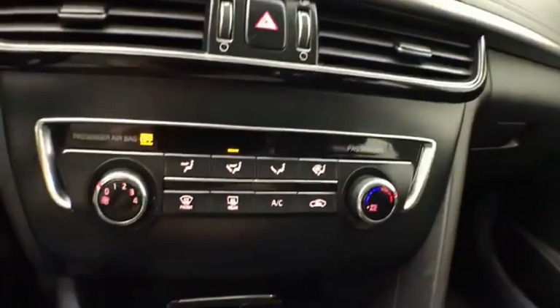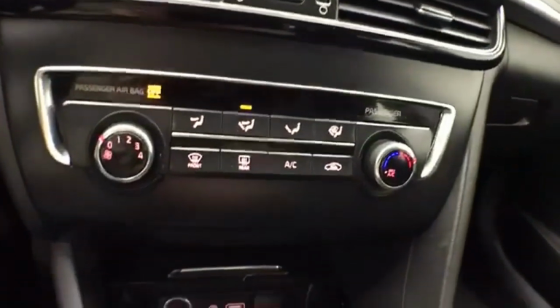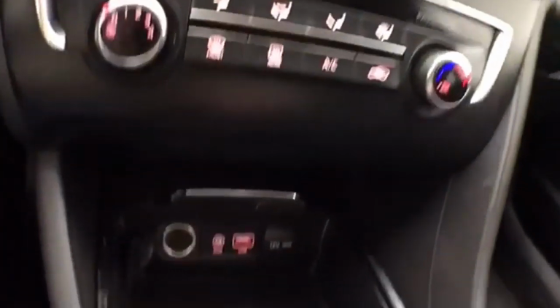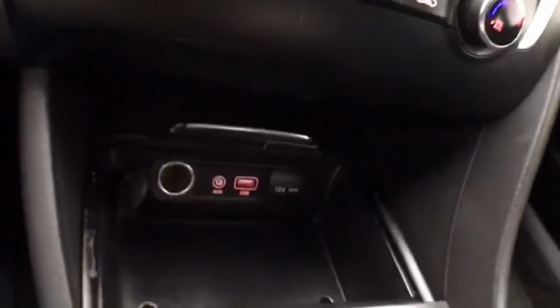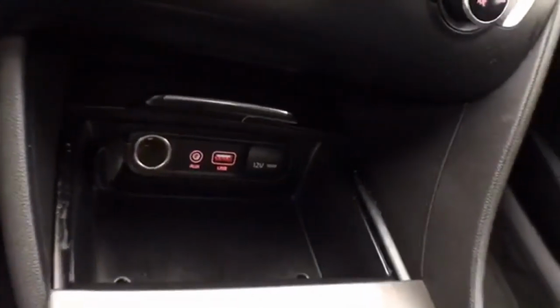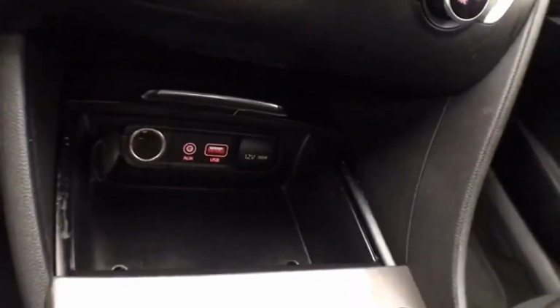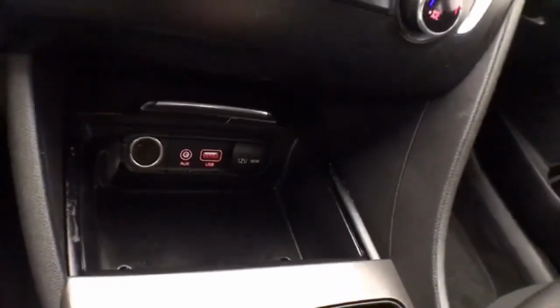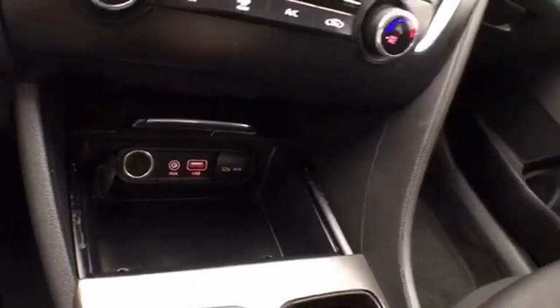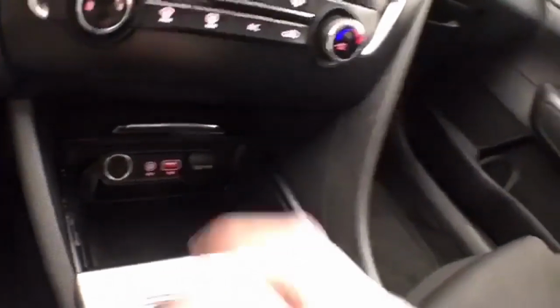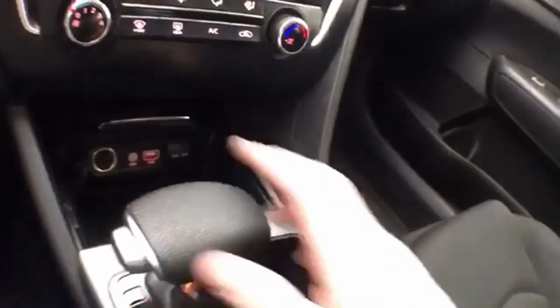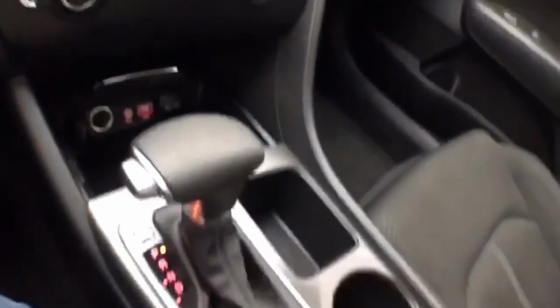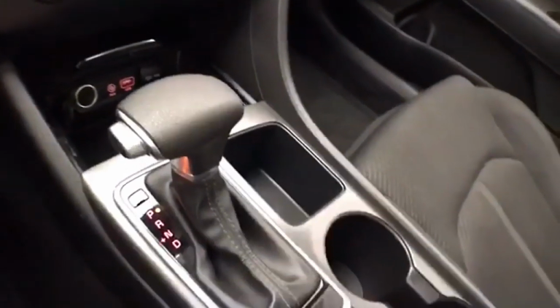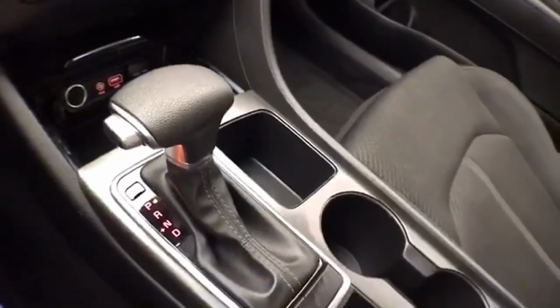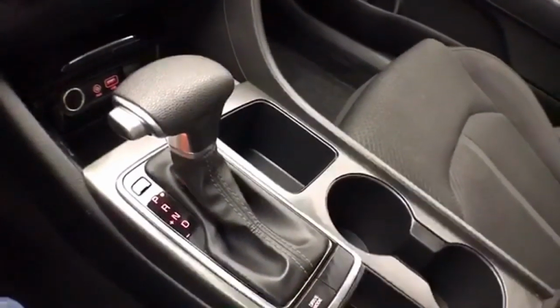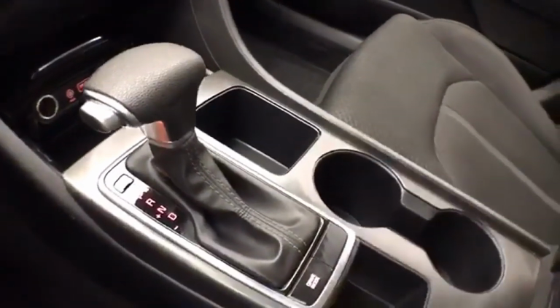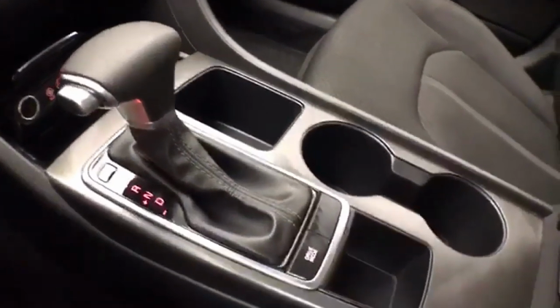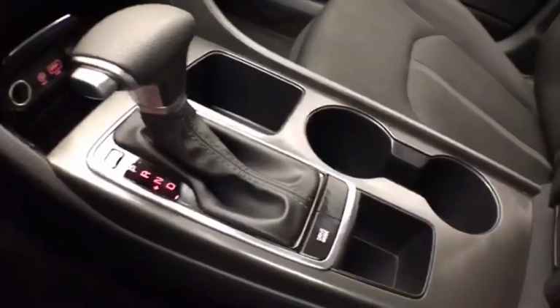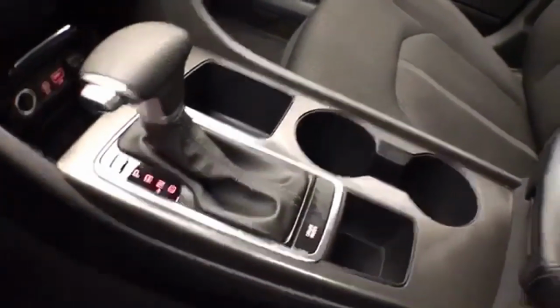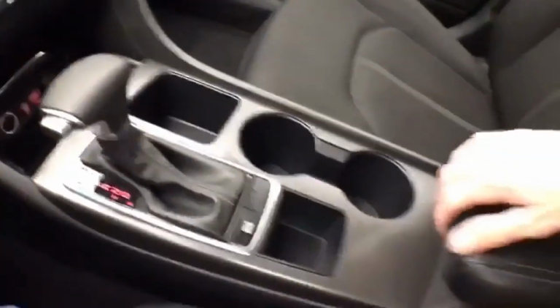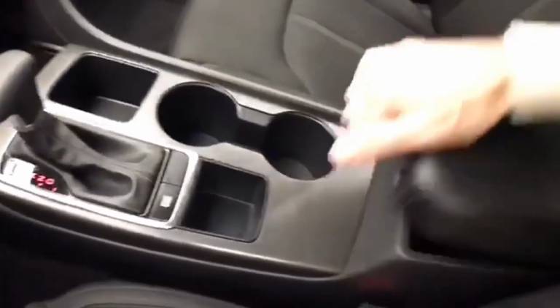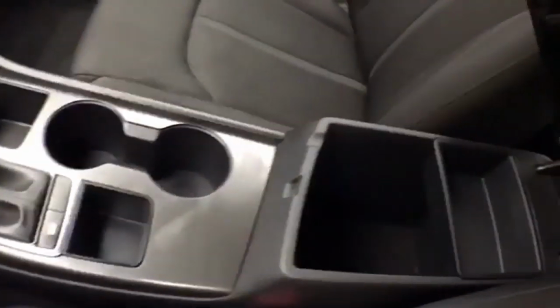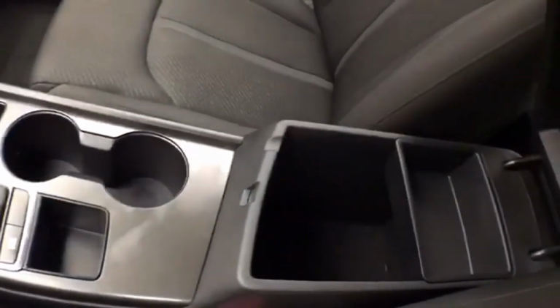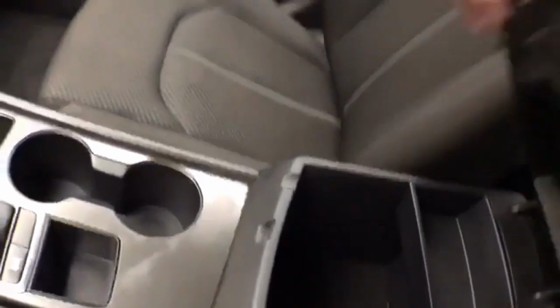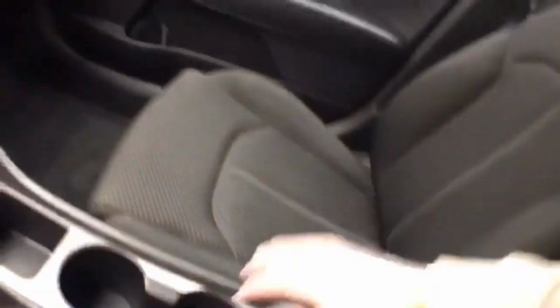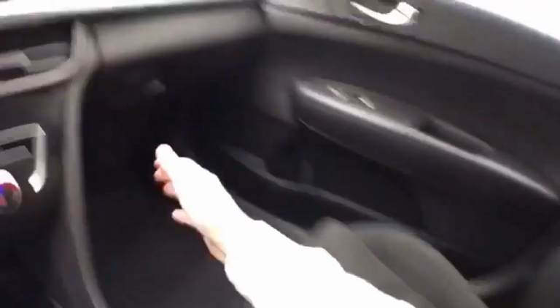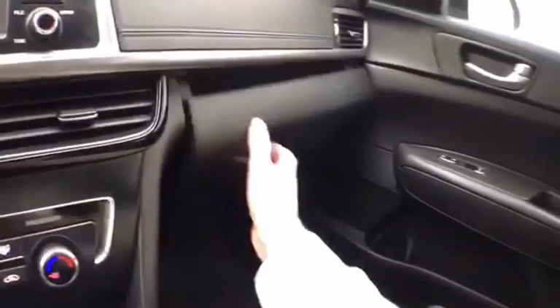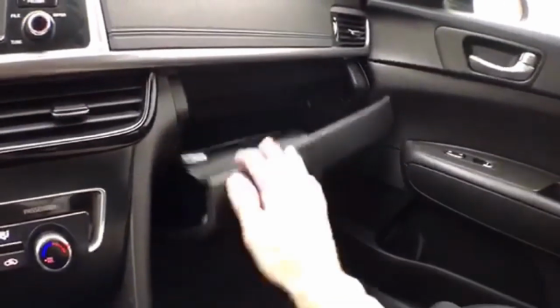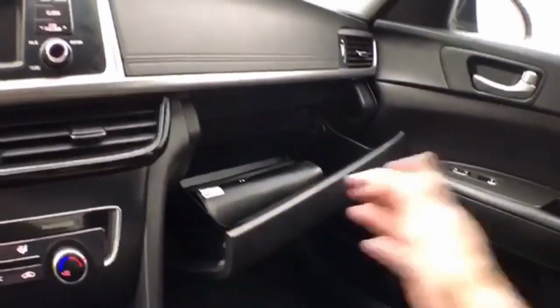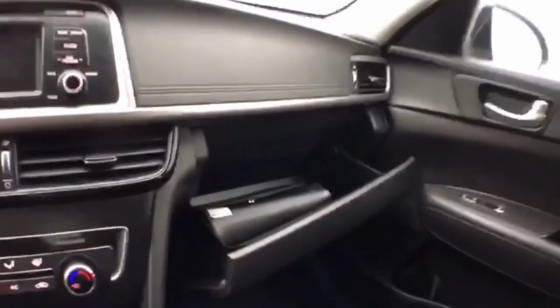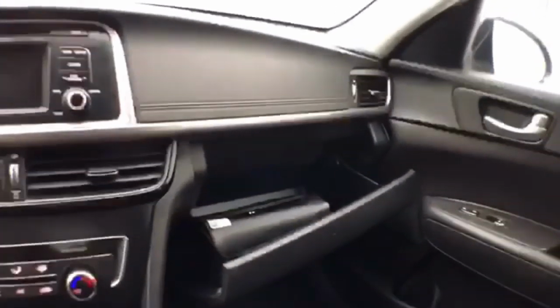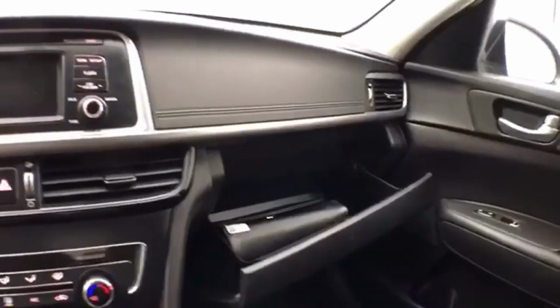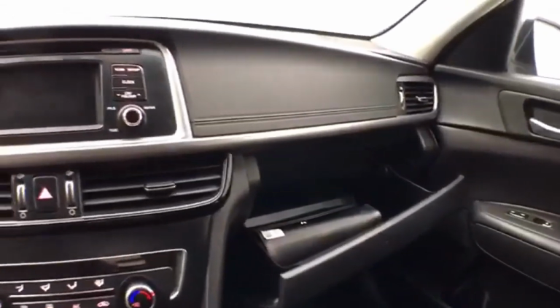Heating and air conditioning. USB and auxiliary input to connect your media devices. Automatic transmission with manual shift capability. Lots of storage in the armrest and a spacious glove box.